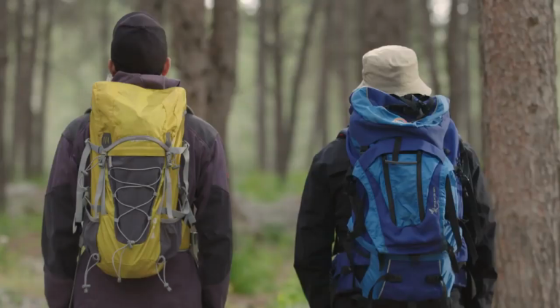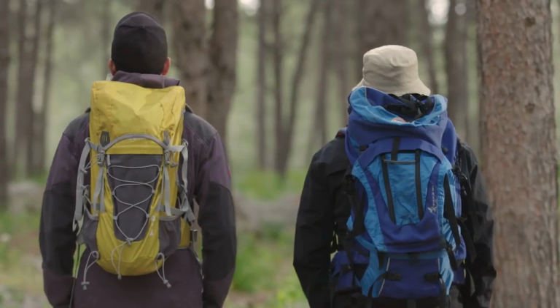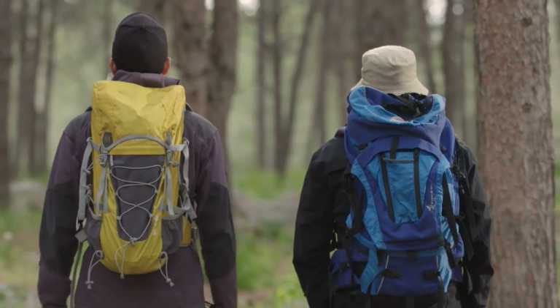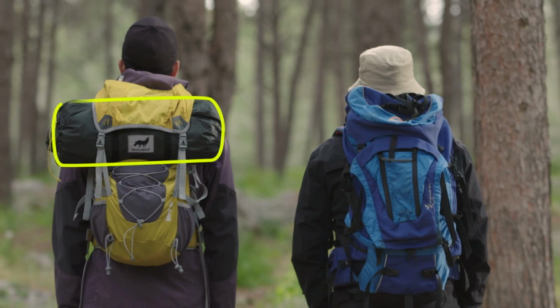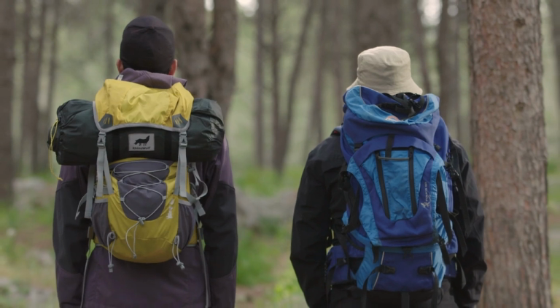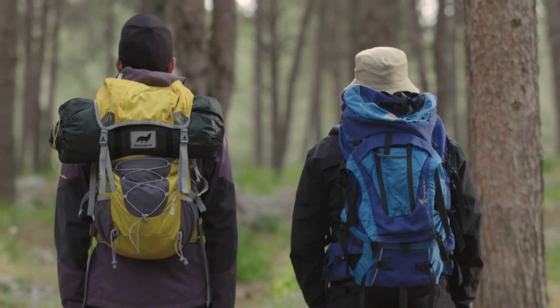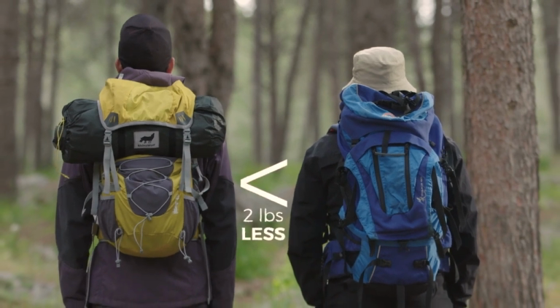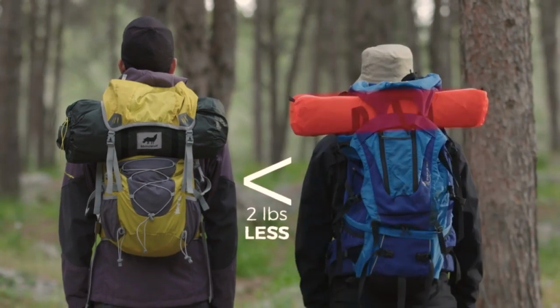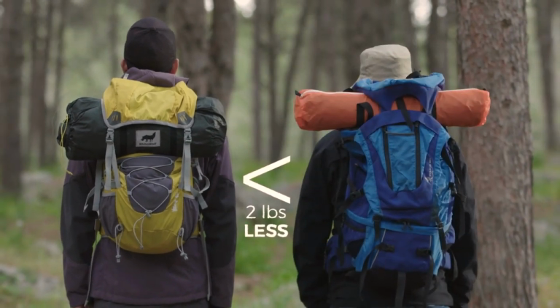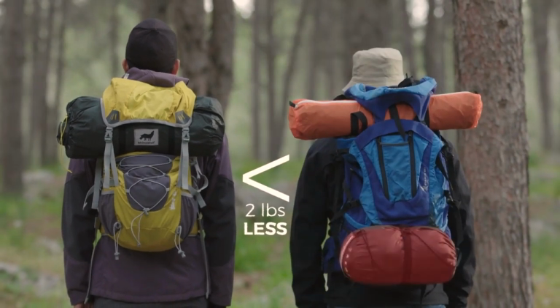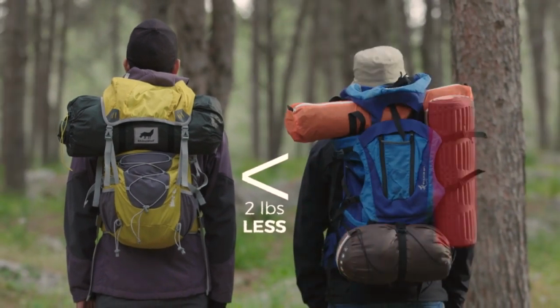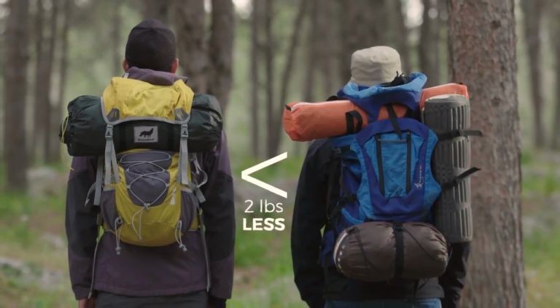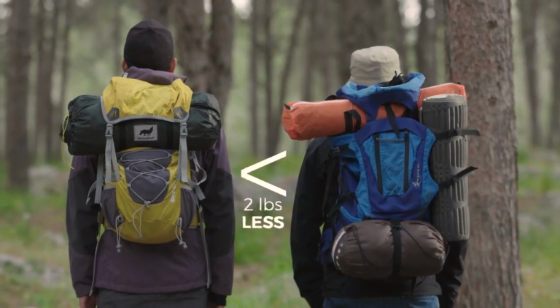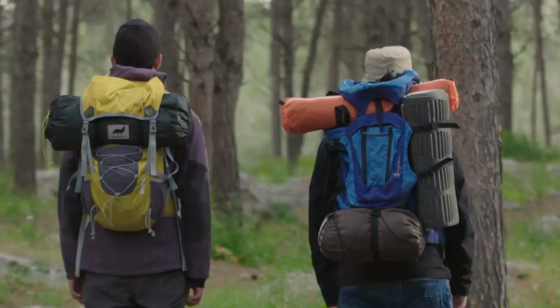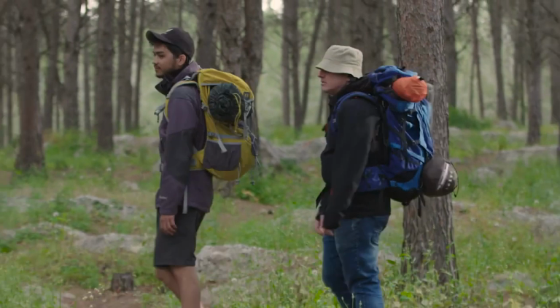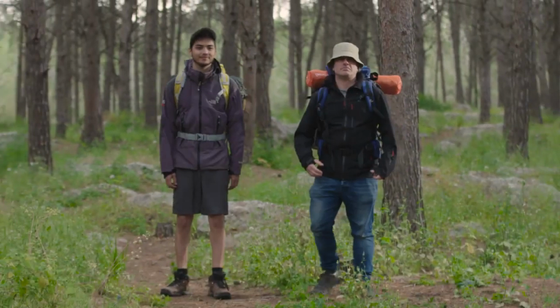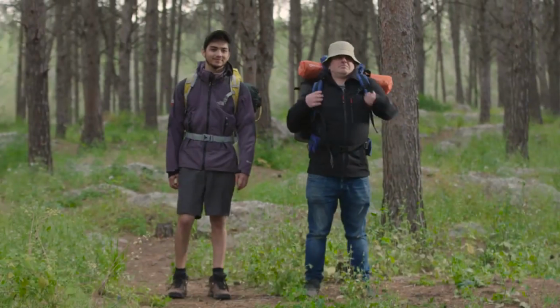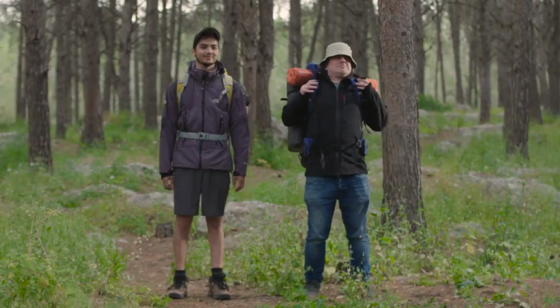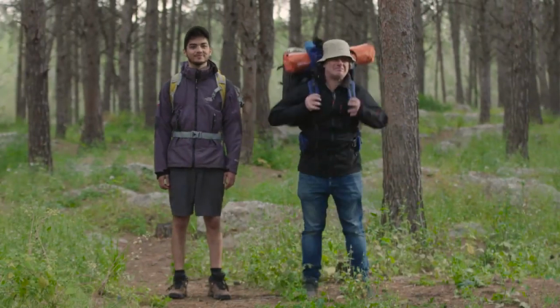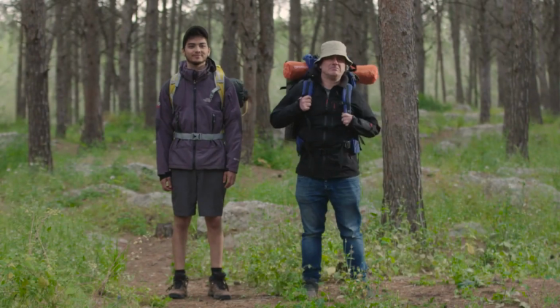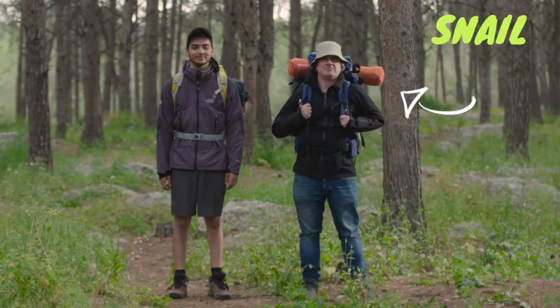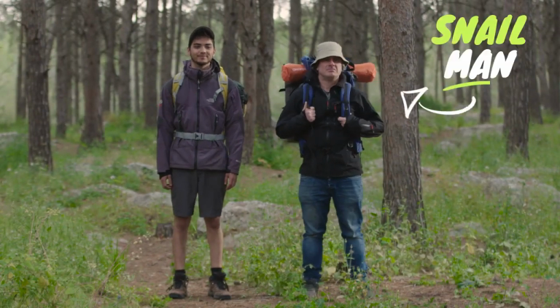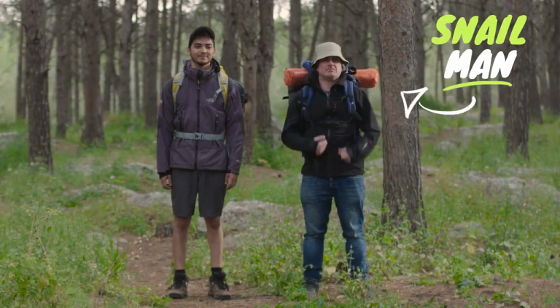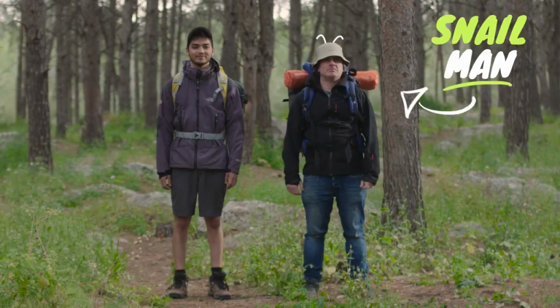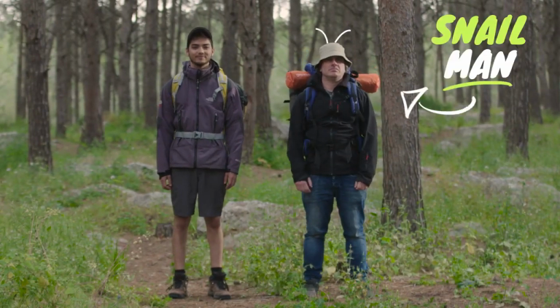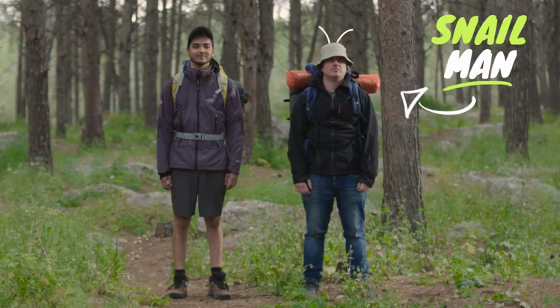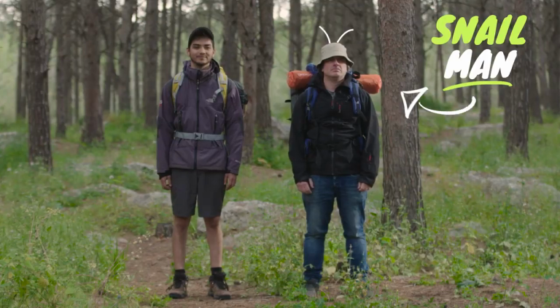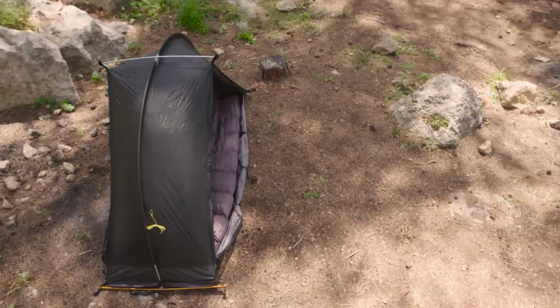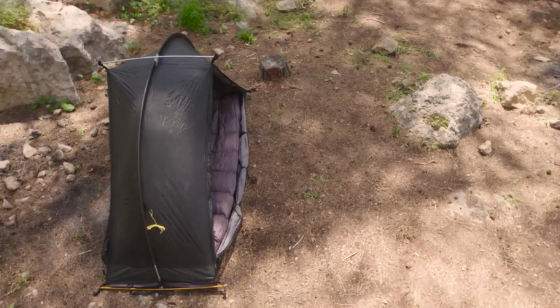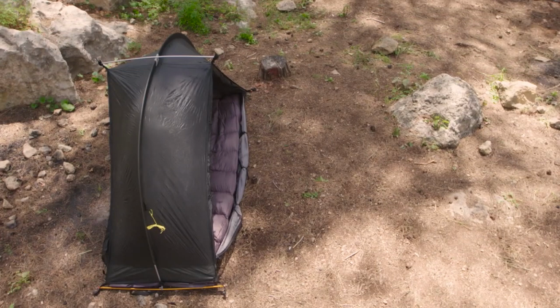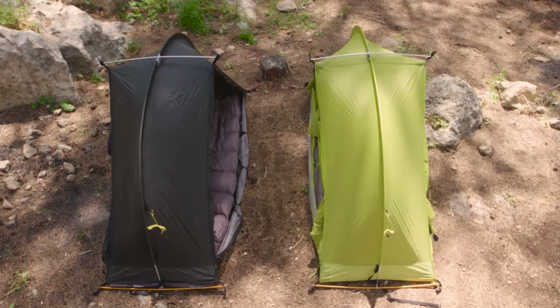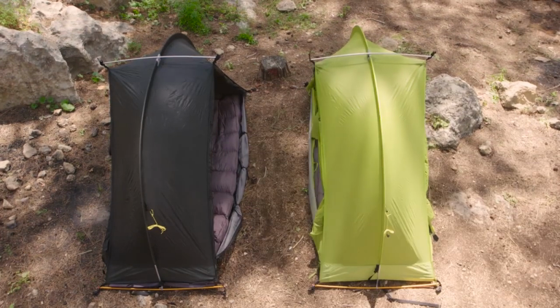With the pegs and everything, RhinoWolf is still lighter than carrying a sleeping bag, a tent, and a mattress. And when you carry it, you don't look like a snail. Look at that snail man. Snail man. Look at this RhinoWolf.